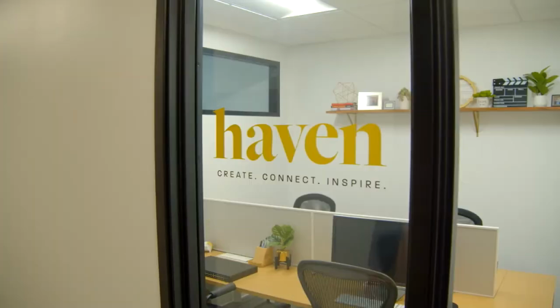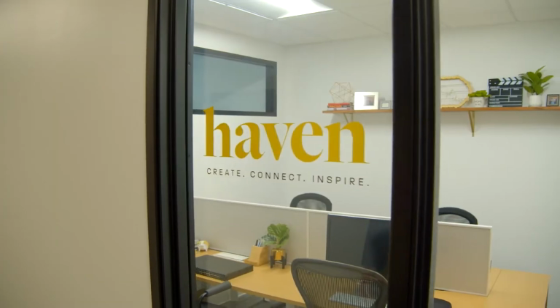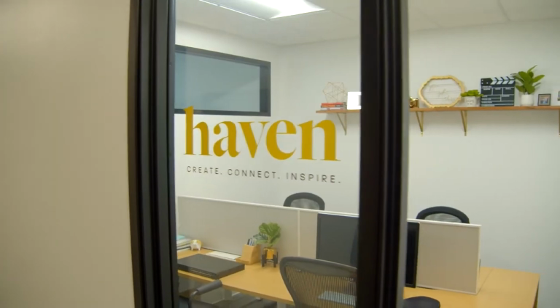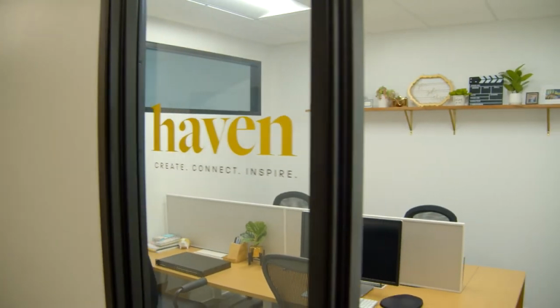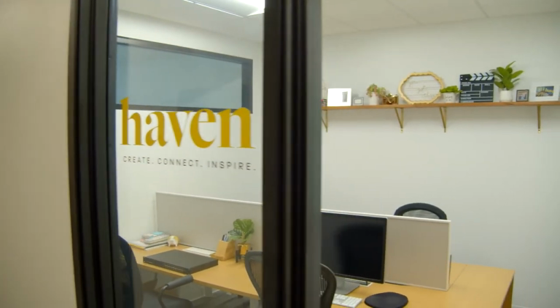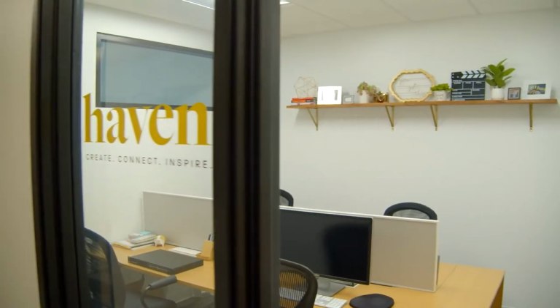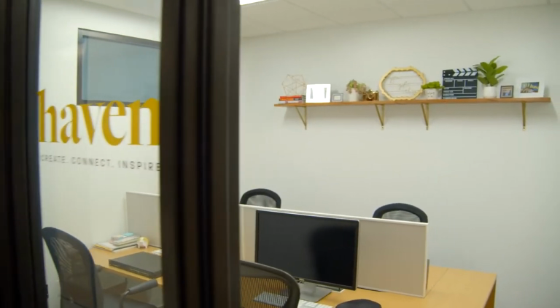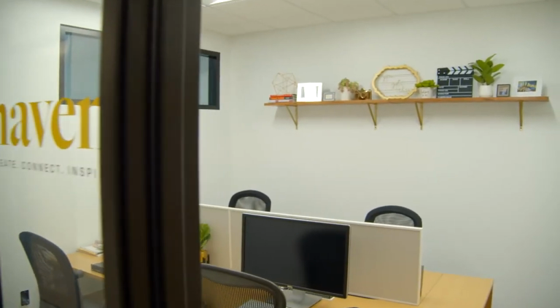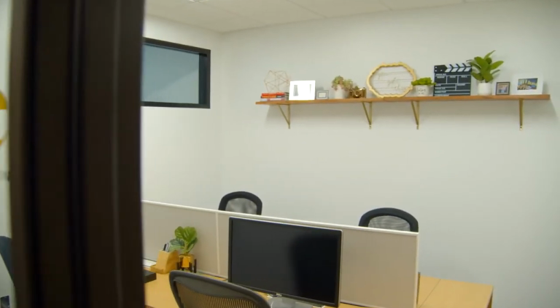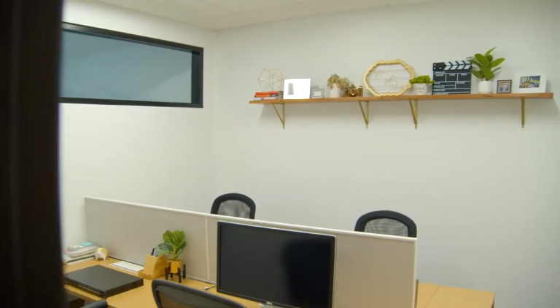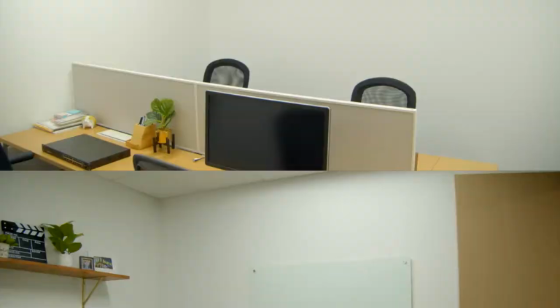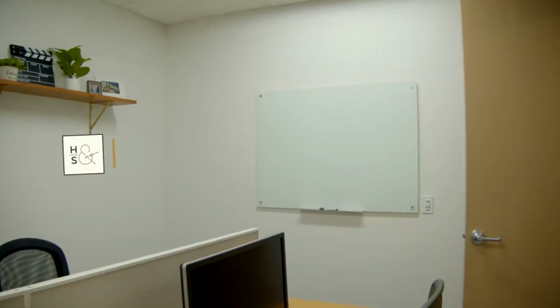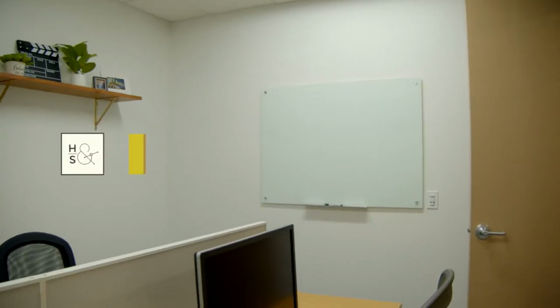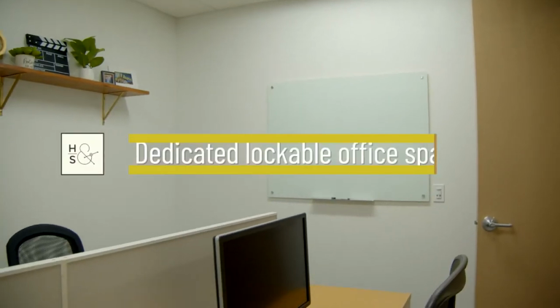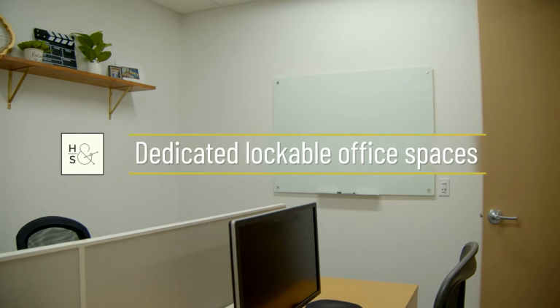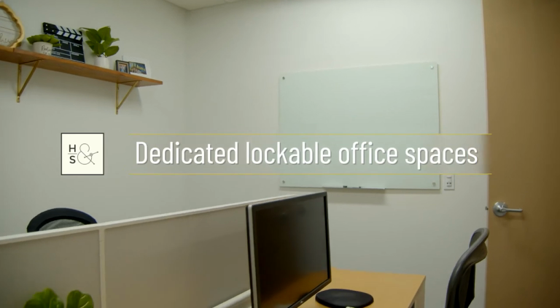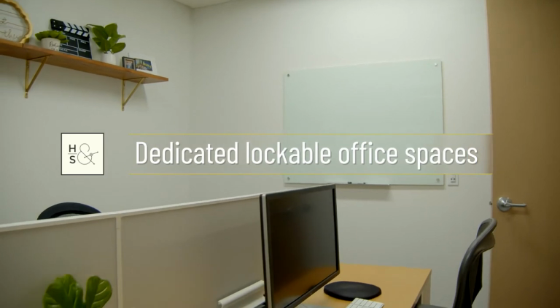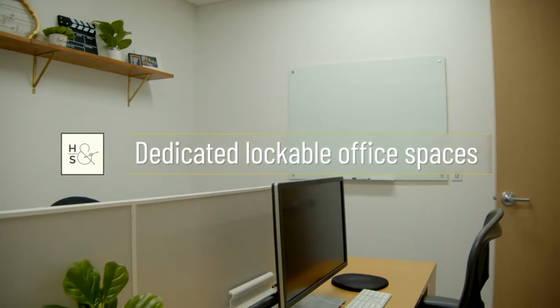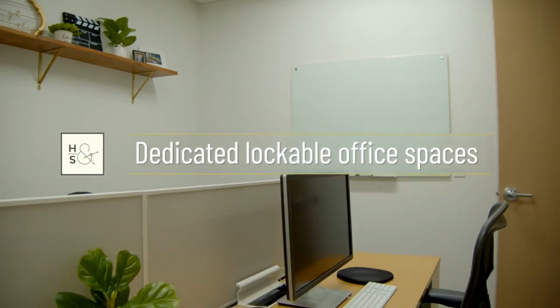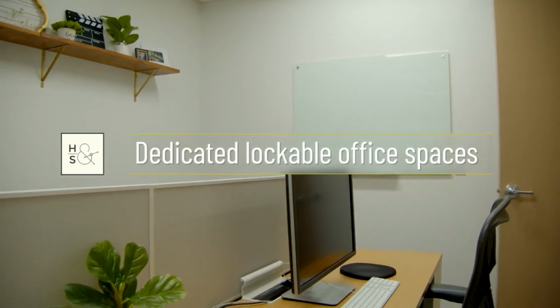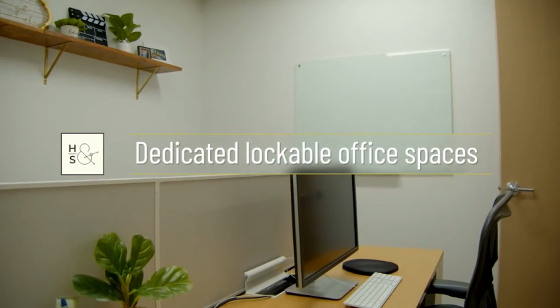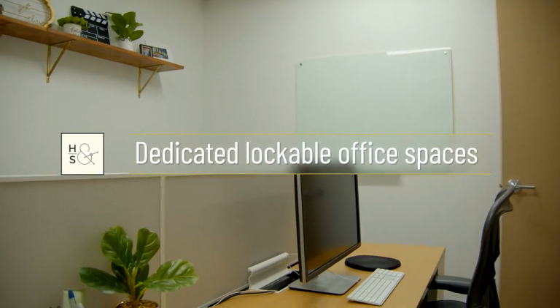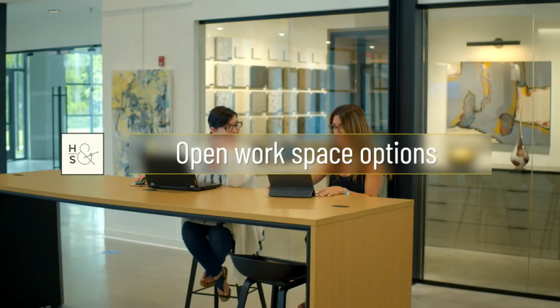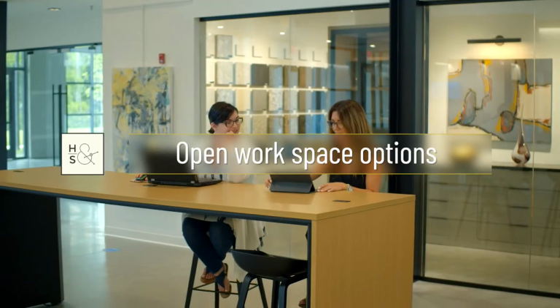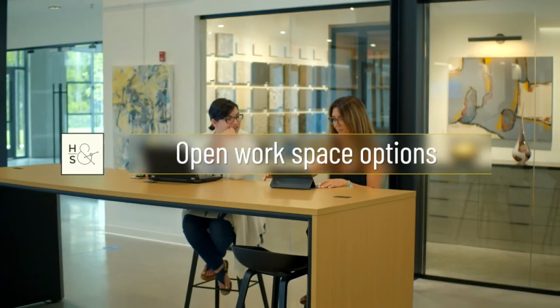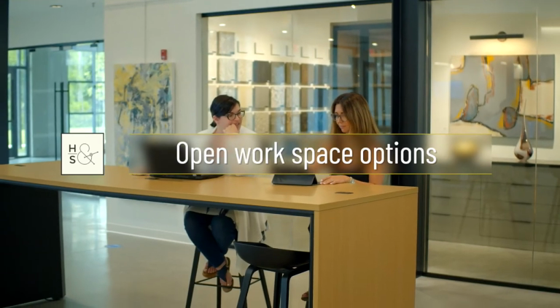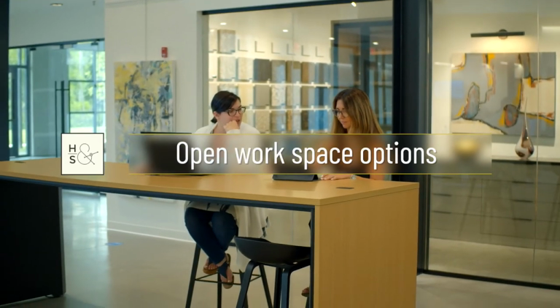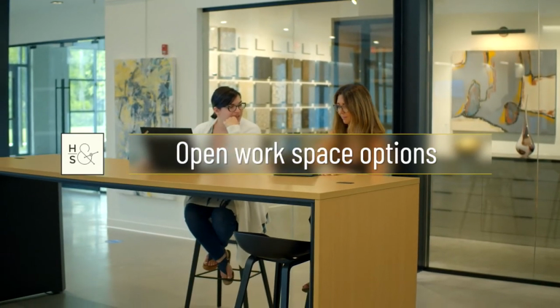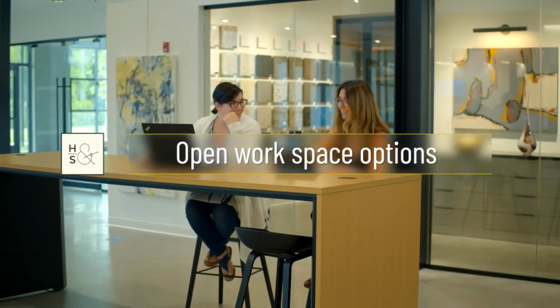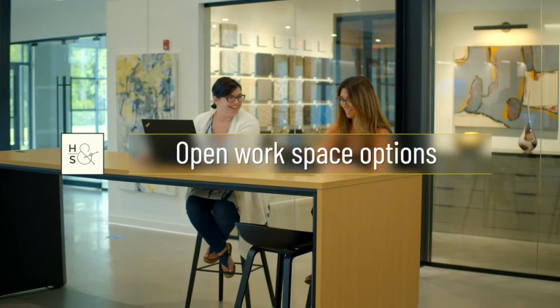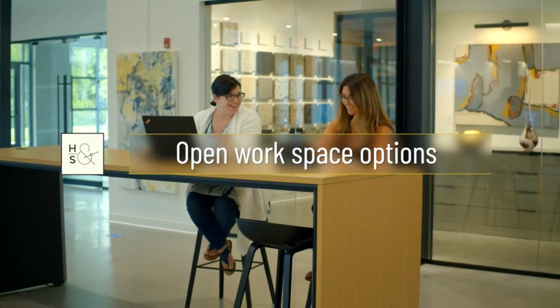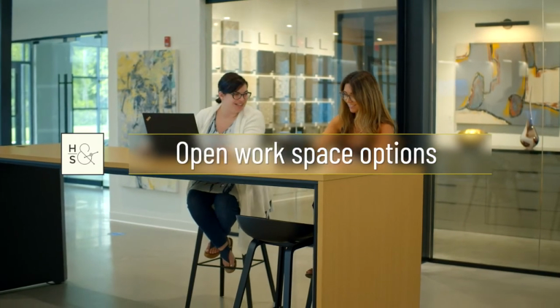There are two different types of co-working memberships at Hub & Spoke. The first is a dedicated lockable office in the co-working suite, and the second is in the open workspaces throughout Hub & Spoke.